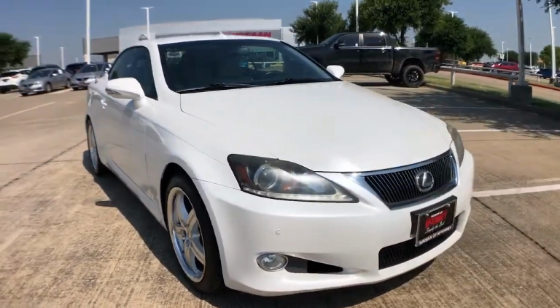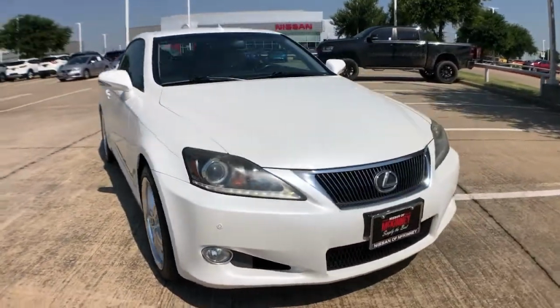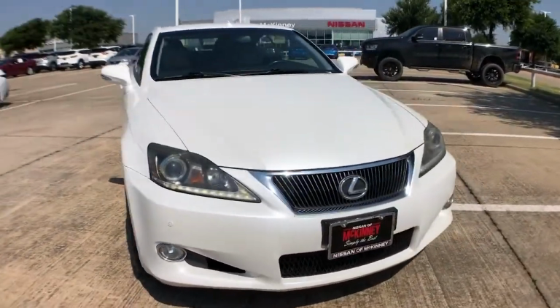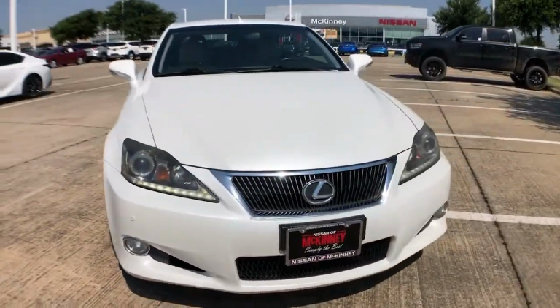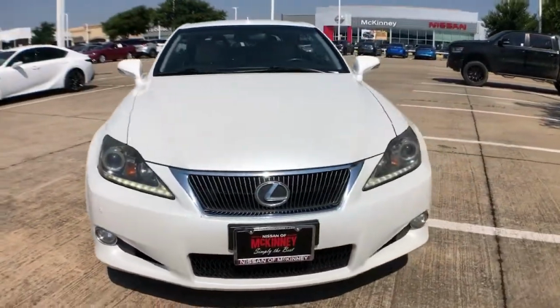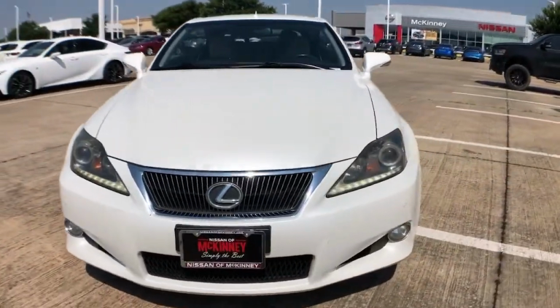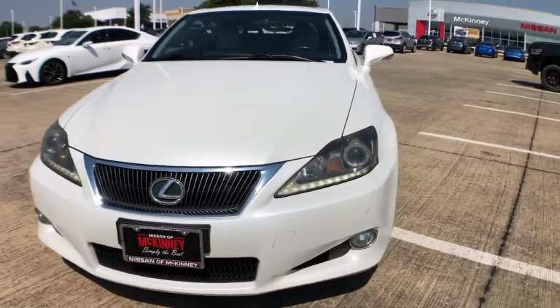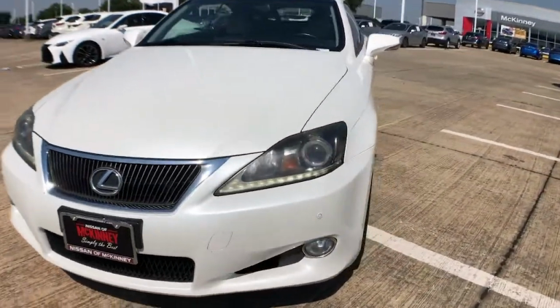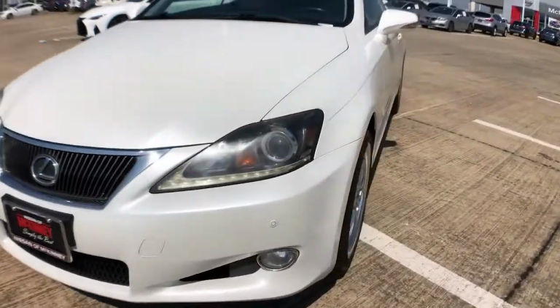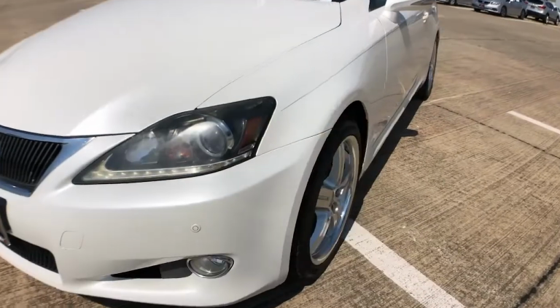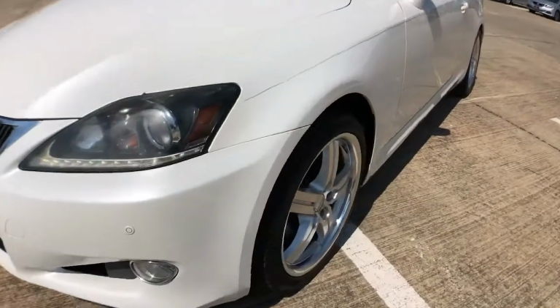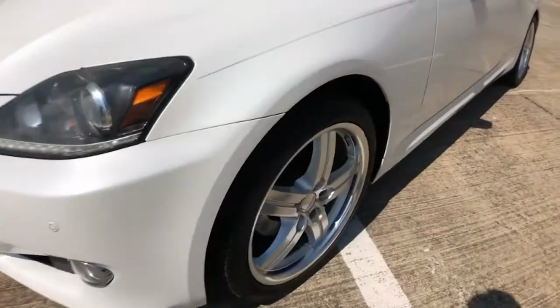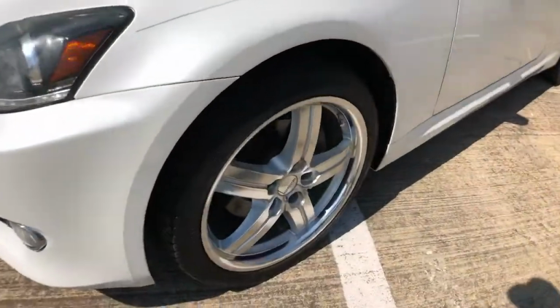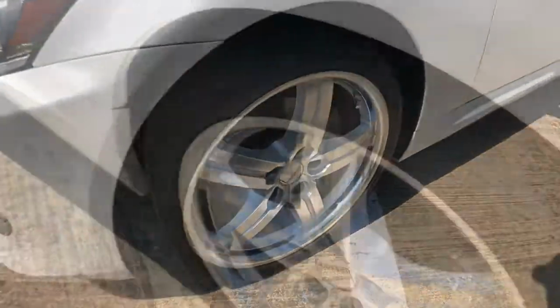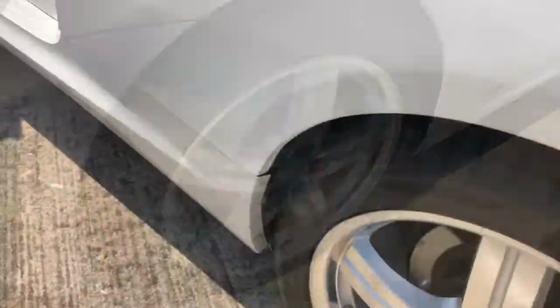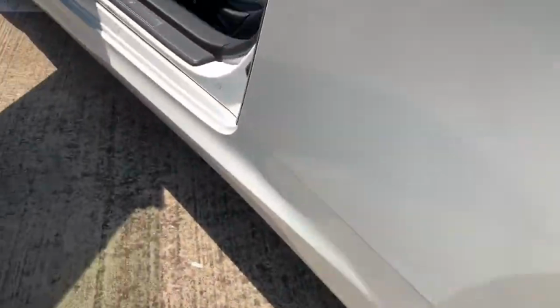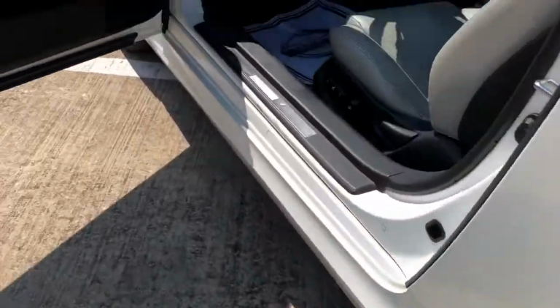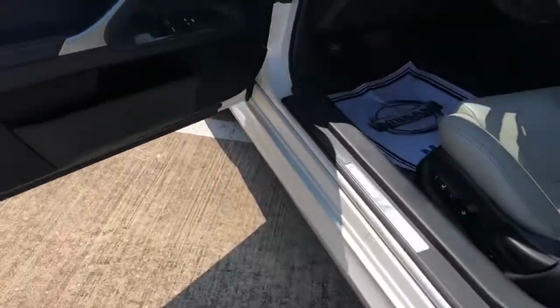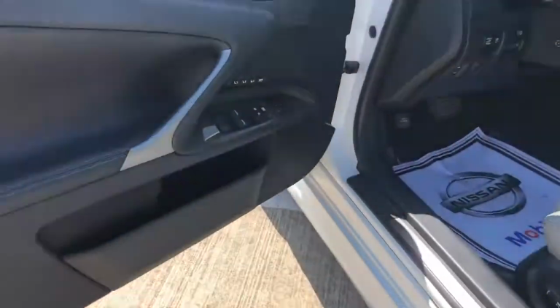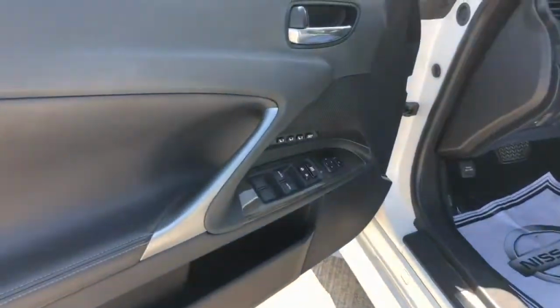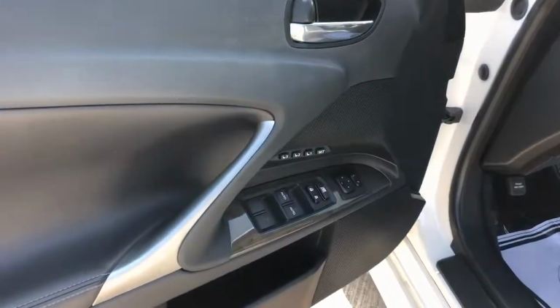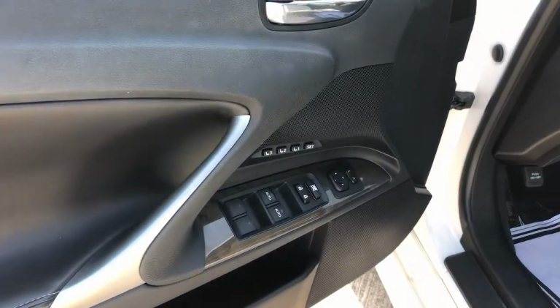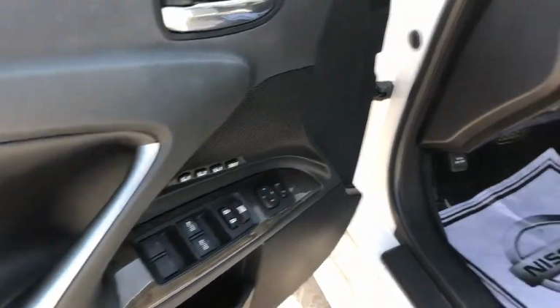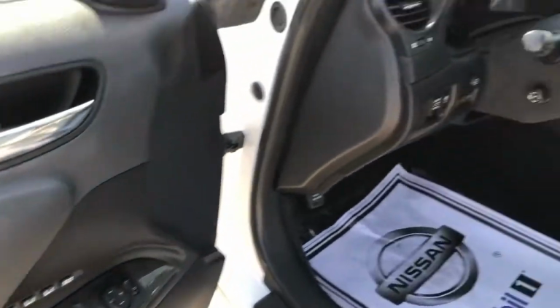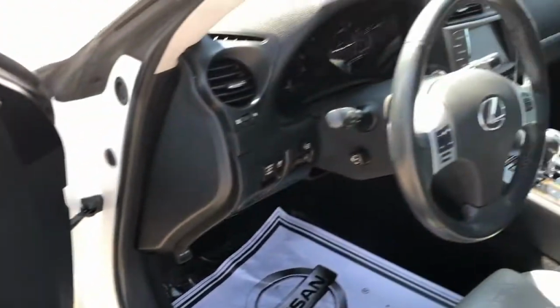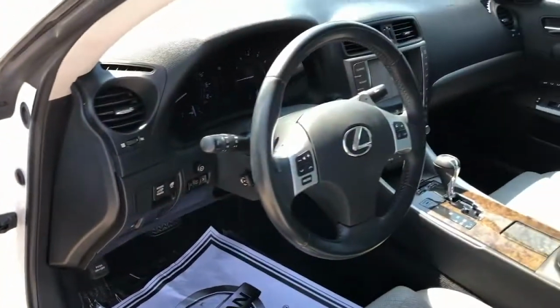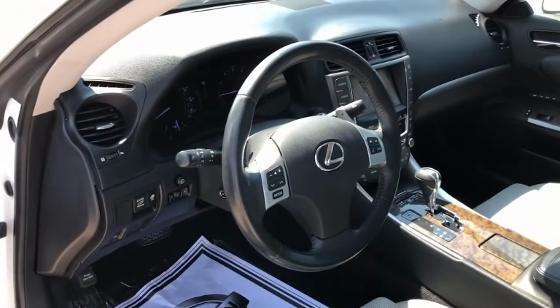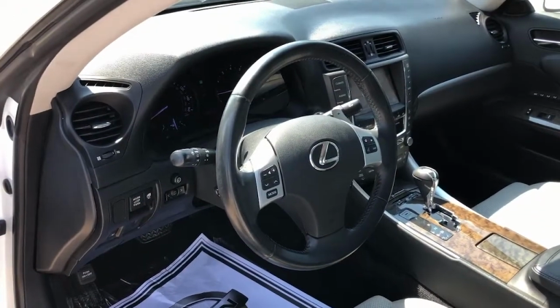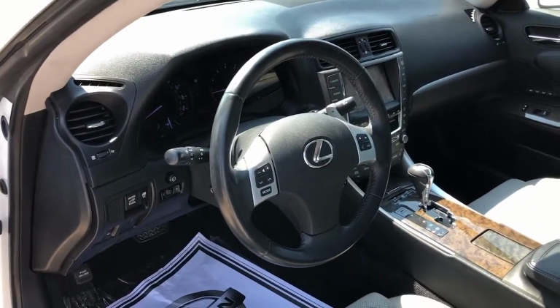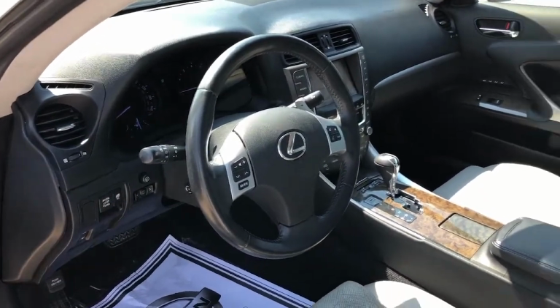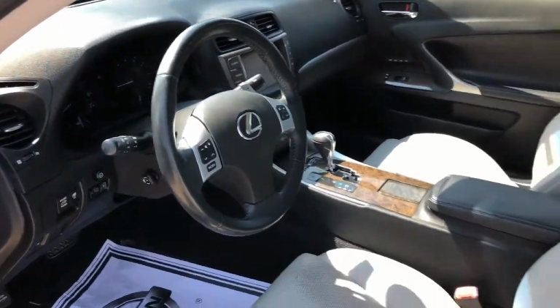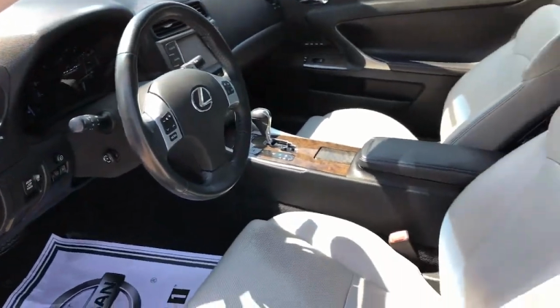The following are some of this vehicle's highlighted options: backup camera, electronic stability control, Bluetooth, trip computer, power windows, bucket seats, four-wheel disc brakes, power steering.